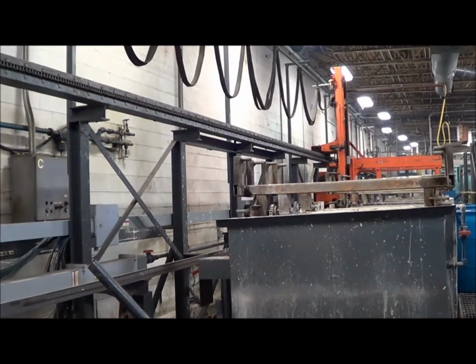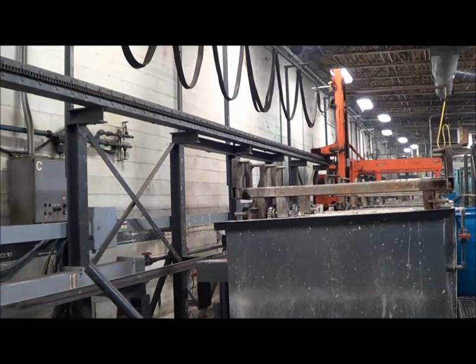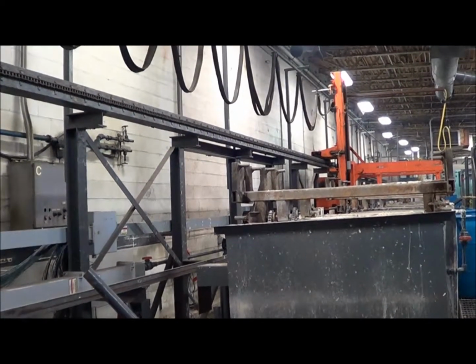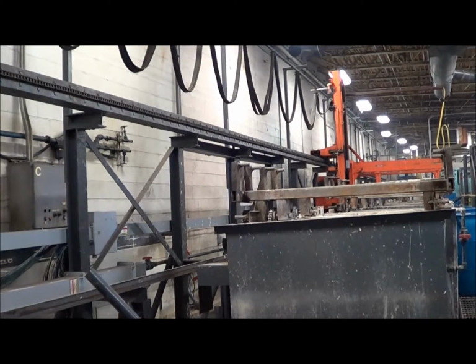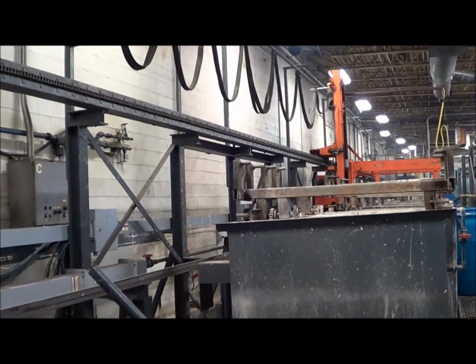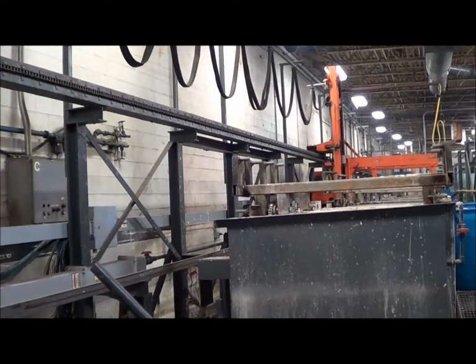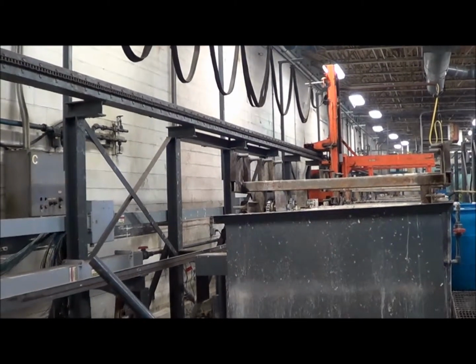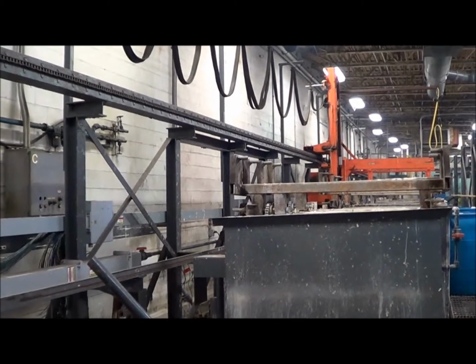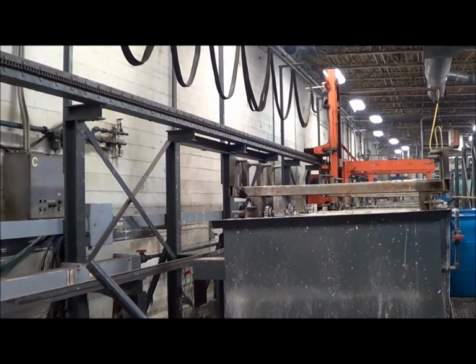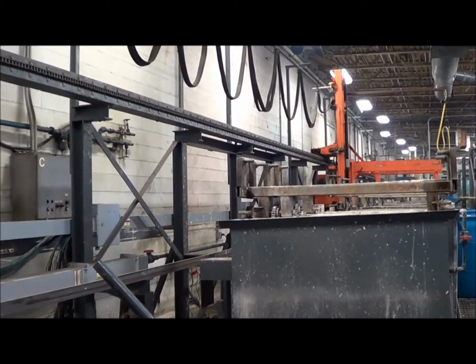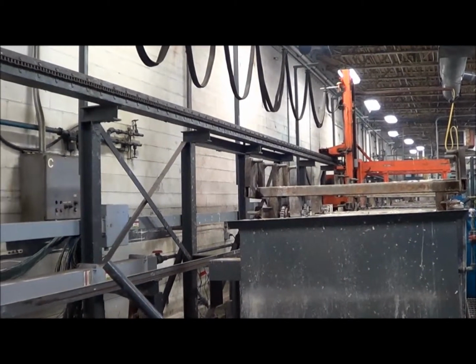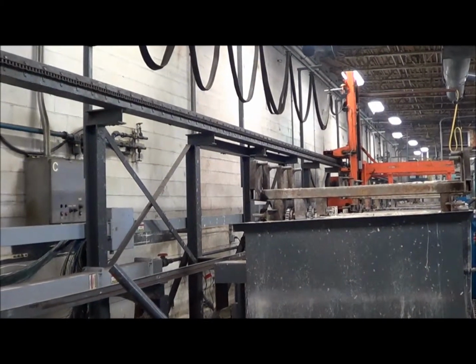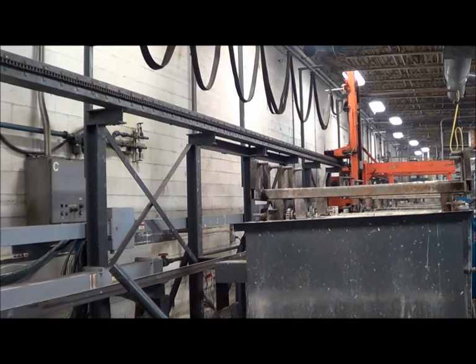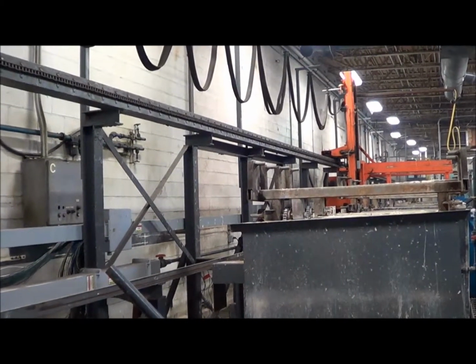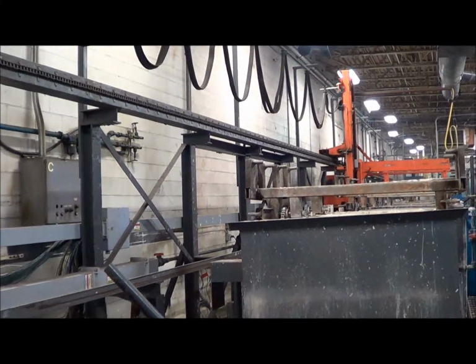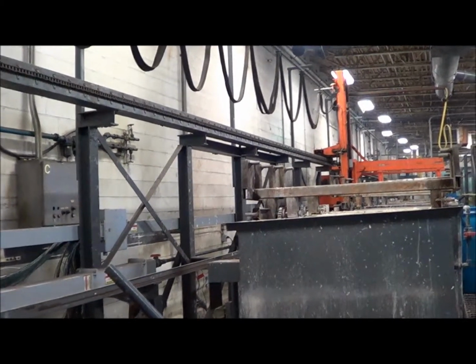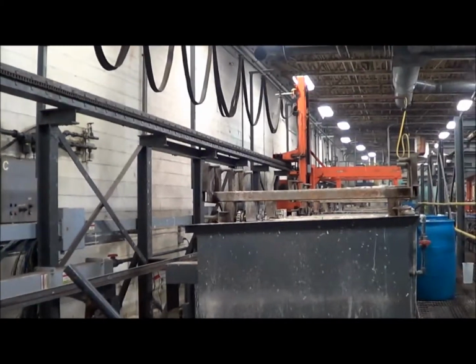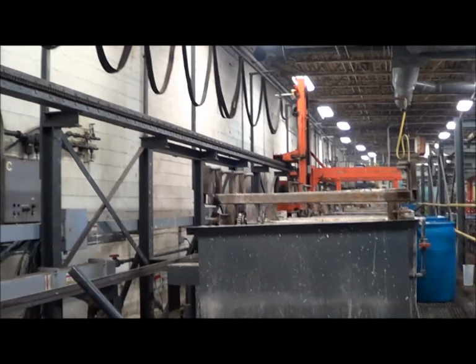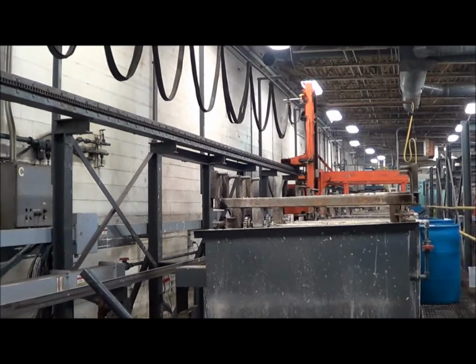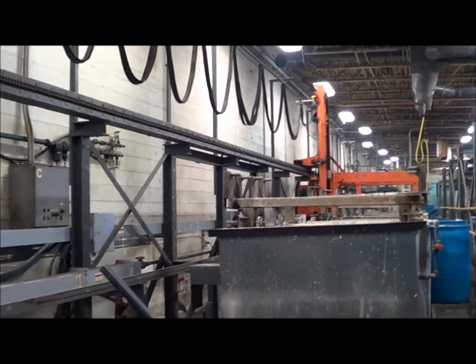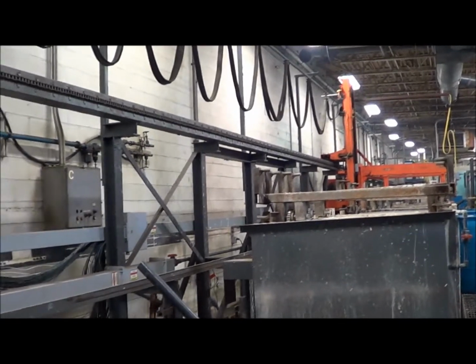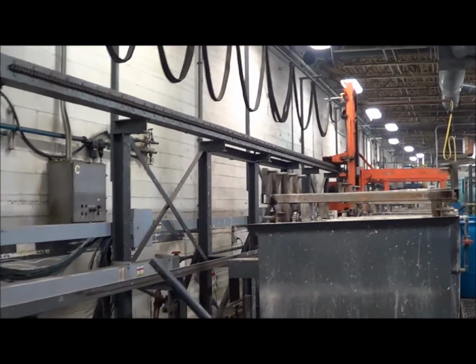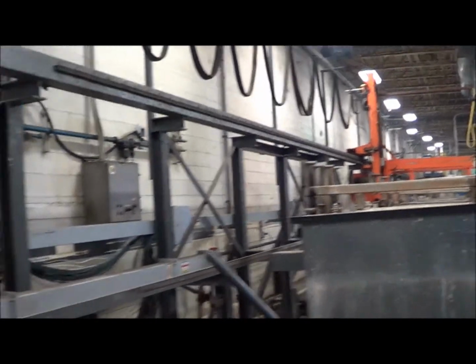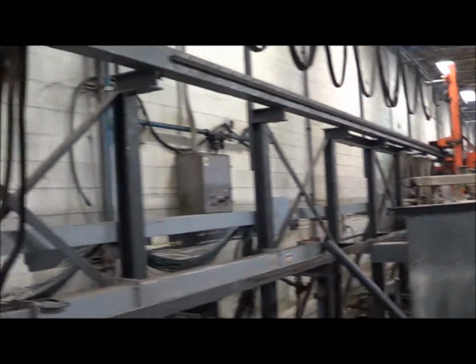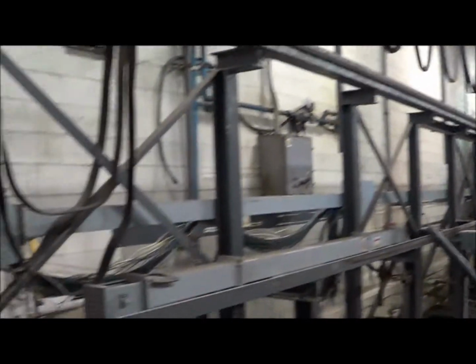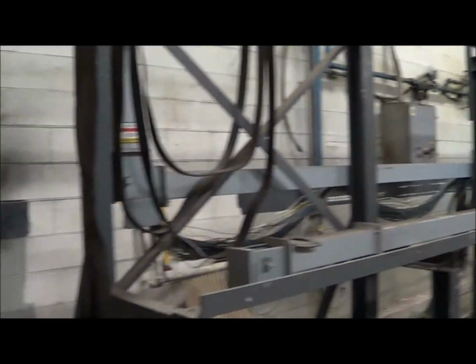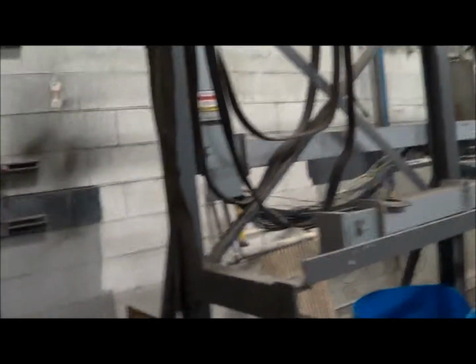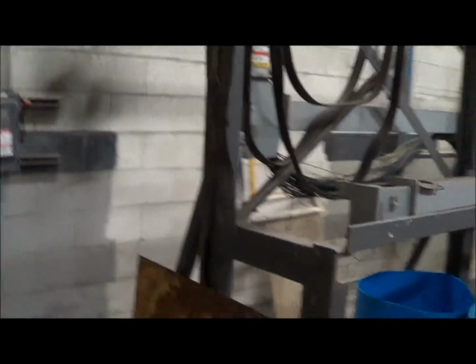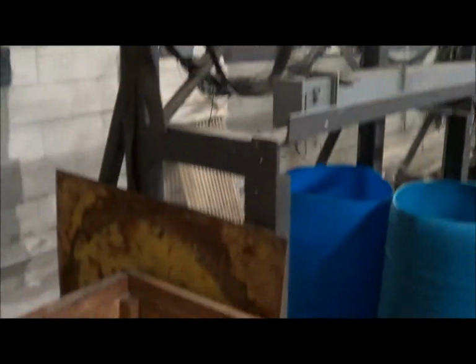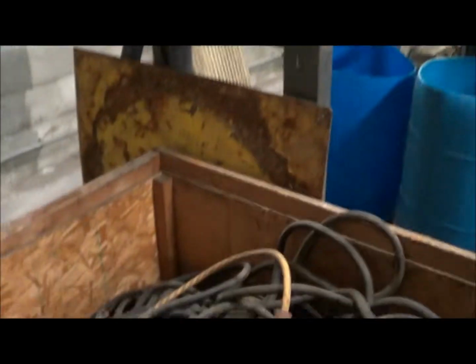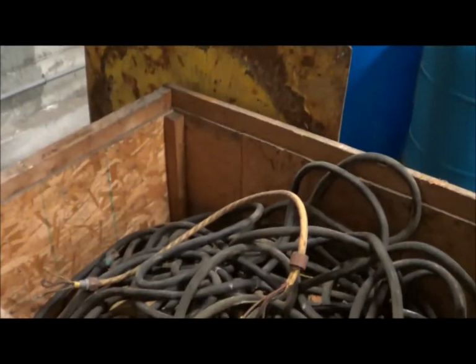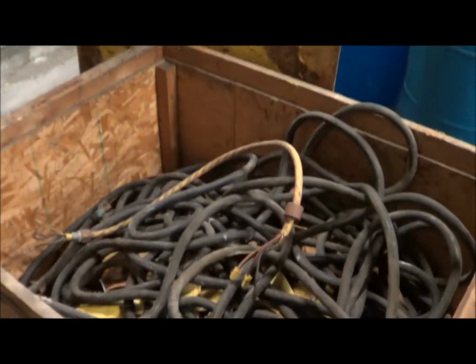It has two hoists. One hoist is in storage, the other hoist is mounted on there. Here's the festoon cable for the other hoist.